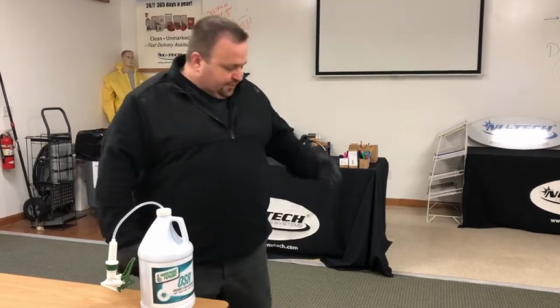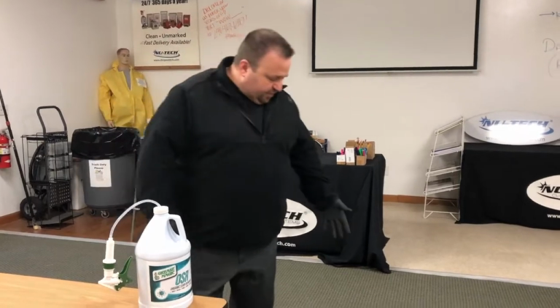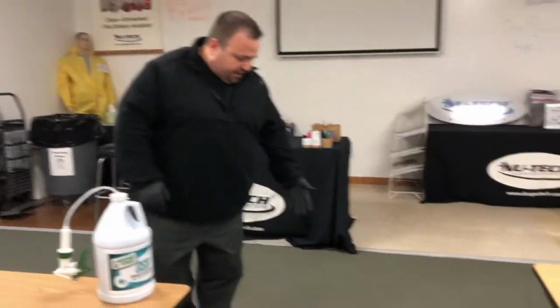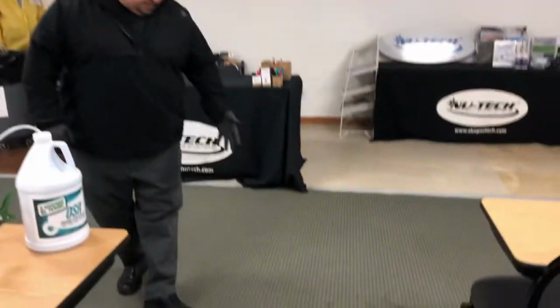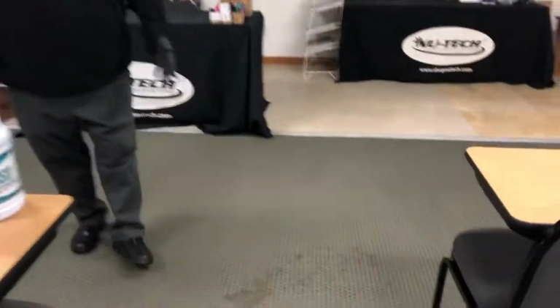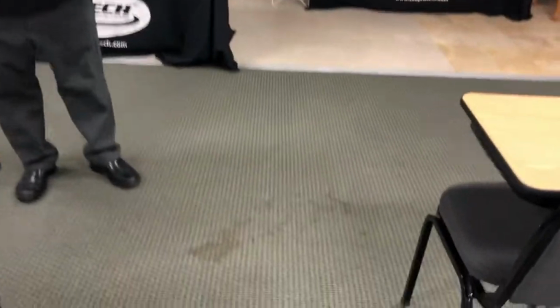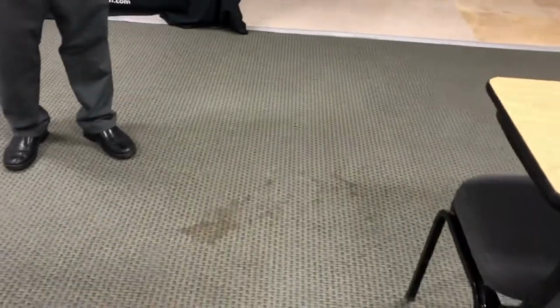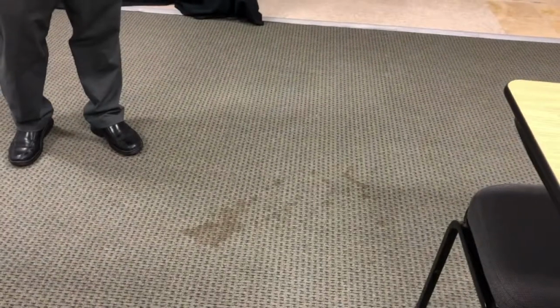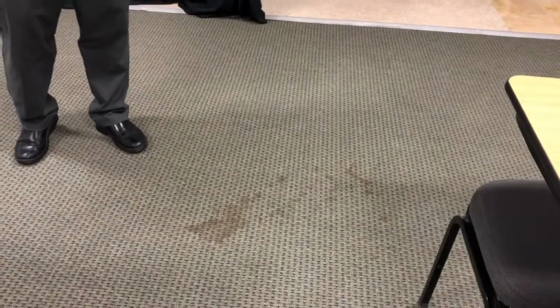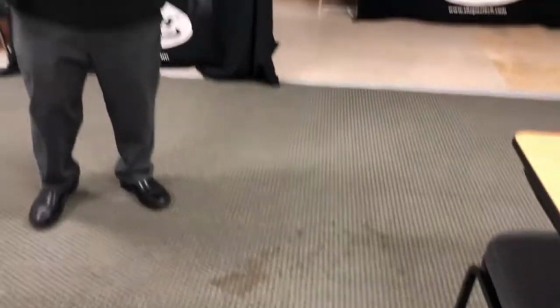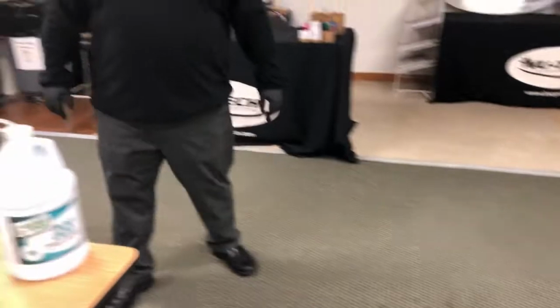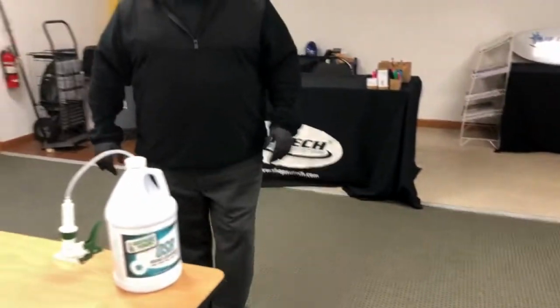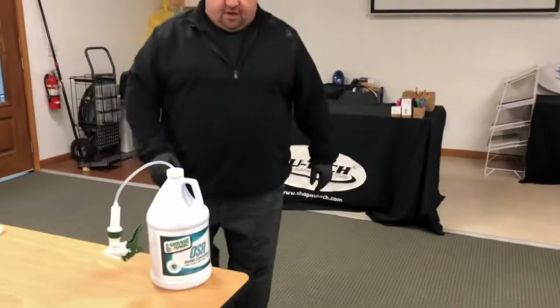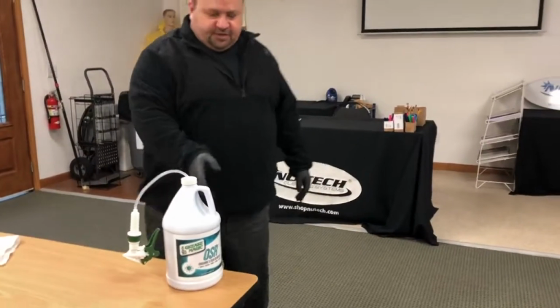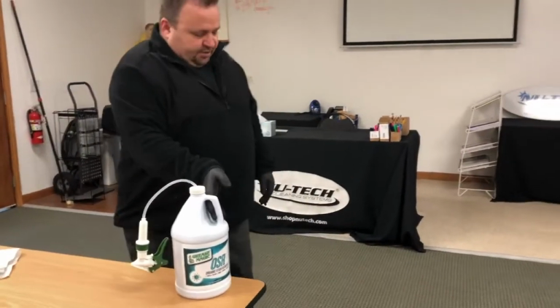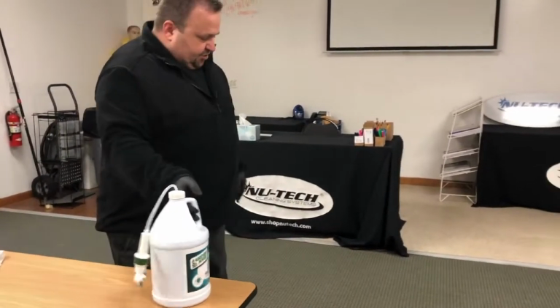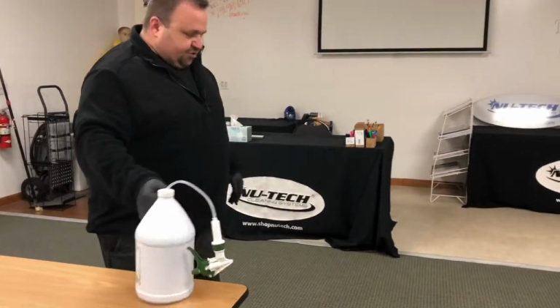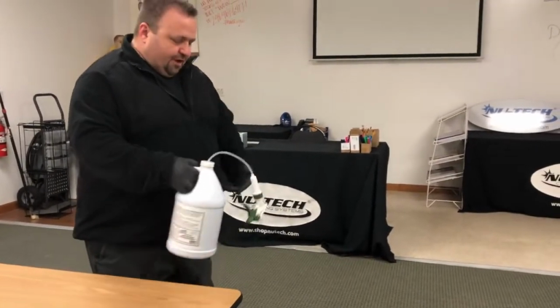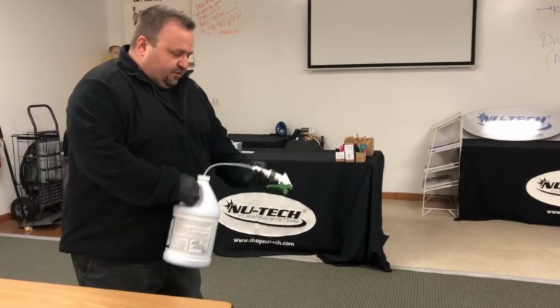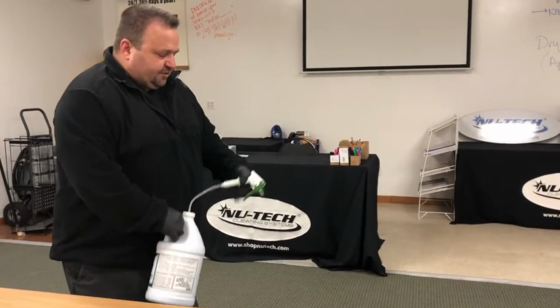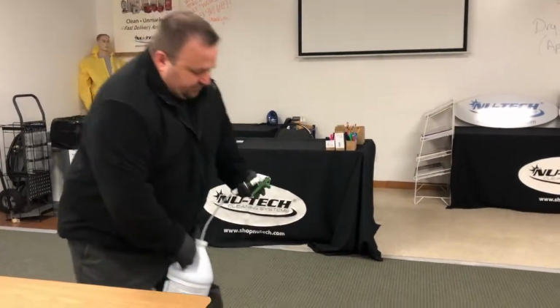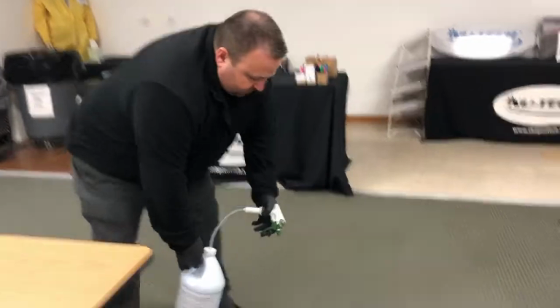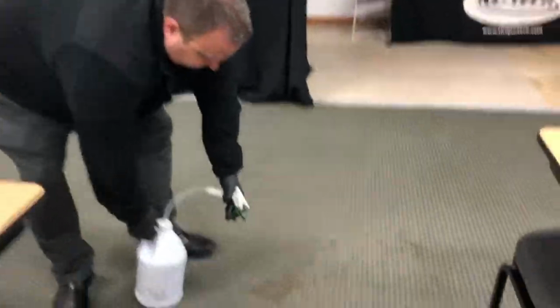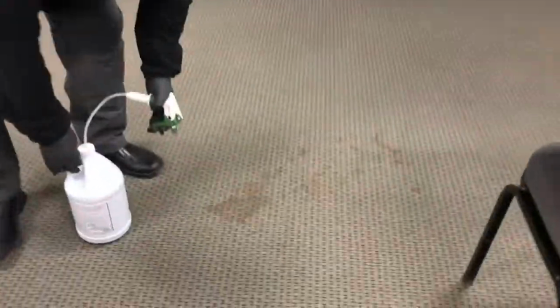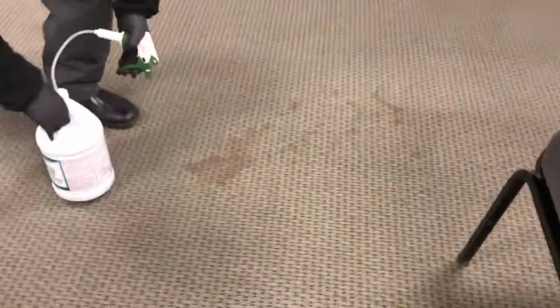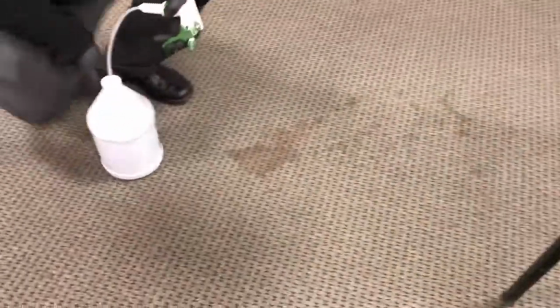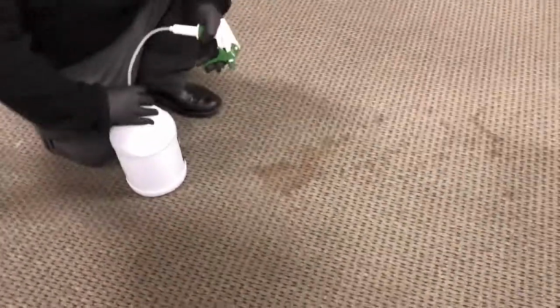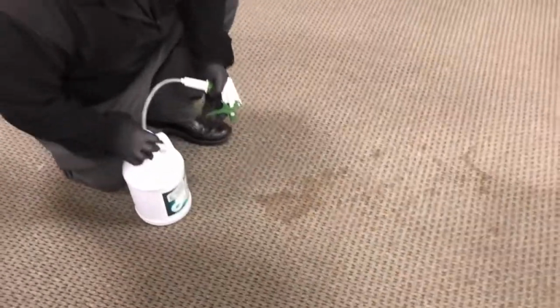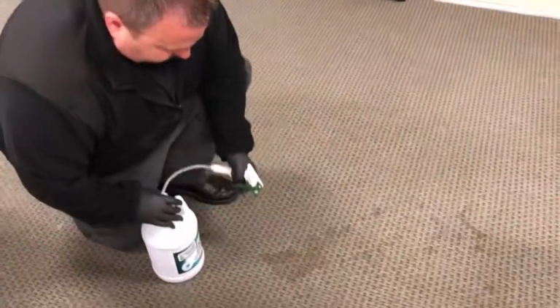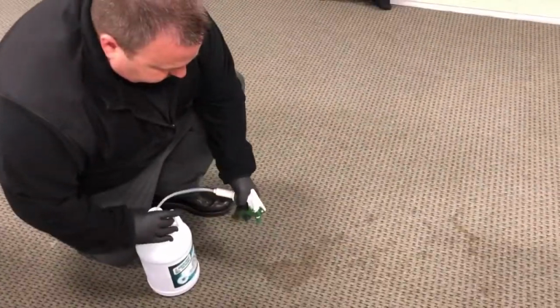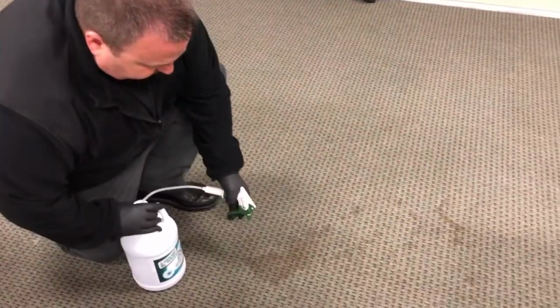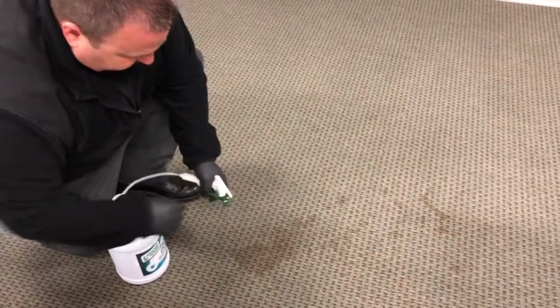This past week we had someone in our training room drop a whole cup of coffee here, so we got a pretty good coffee stain going. And we just wanted to show how effective this stuff is on coffee. So what we're going to do is we're going to just simply spray this on.